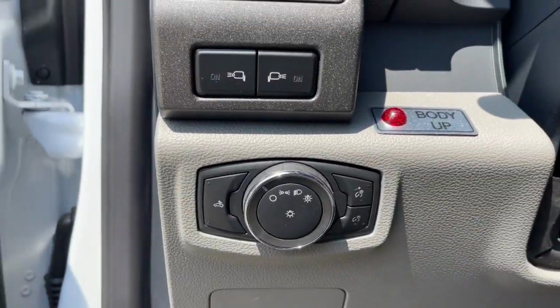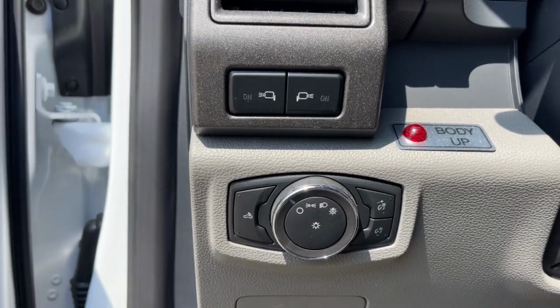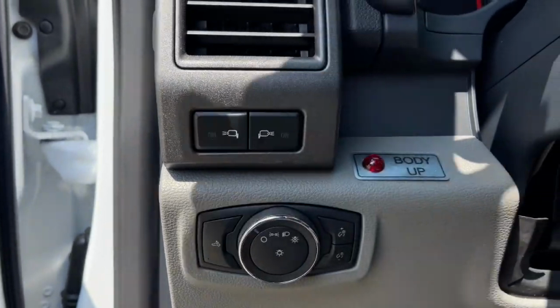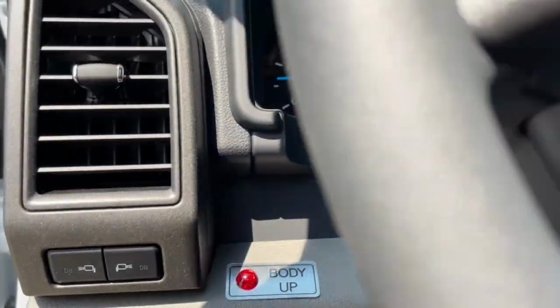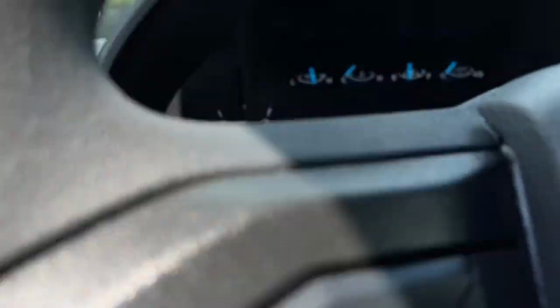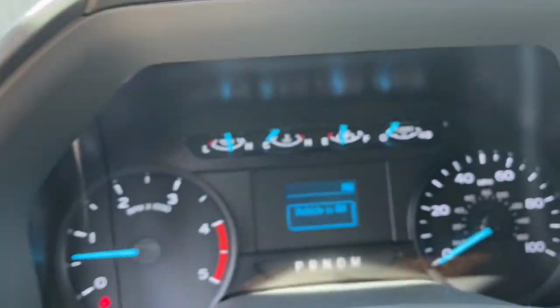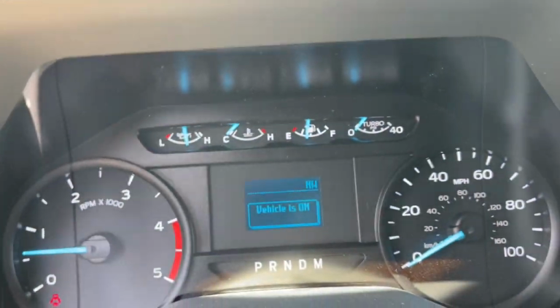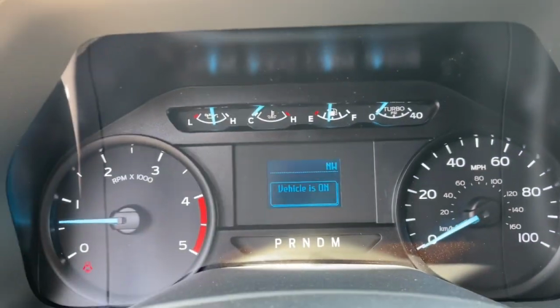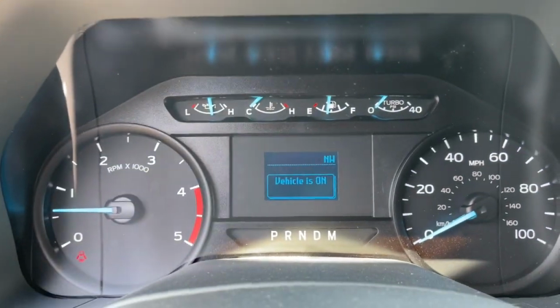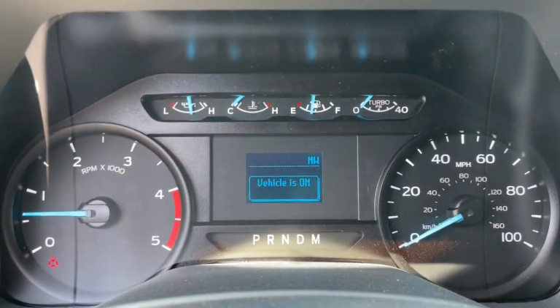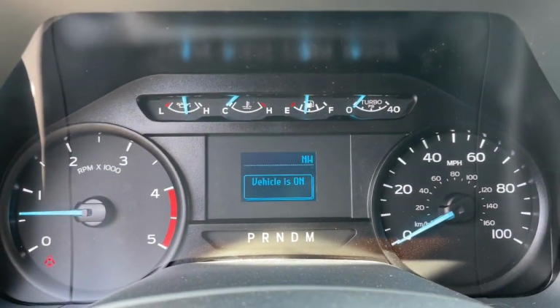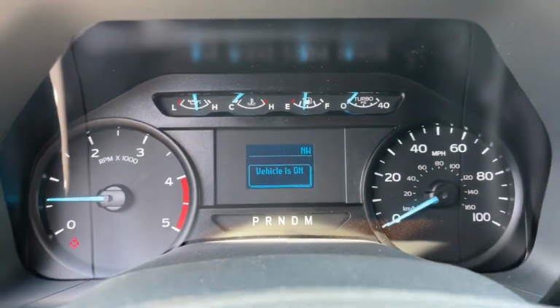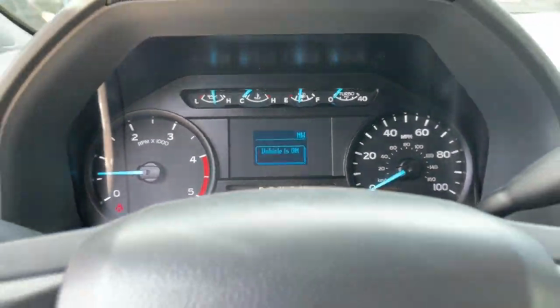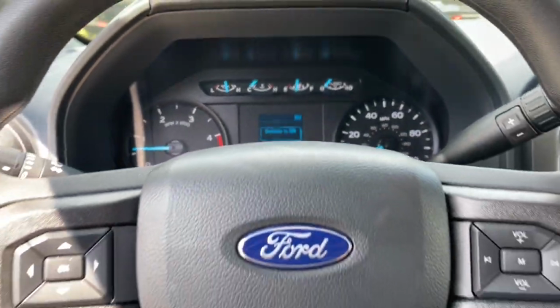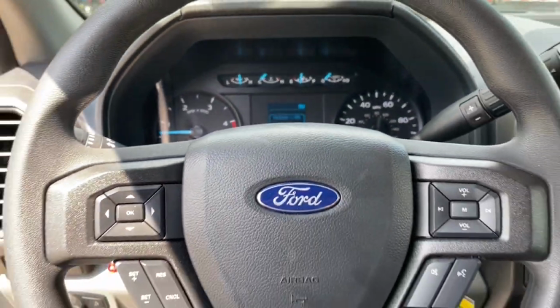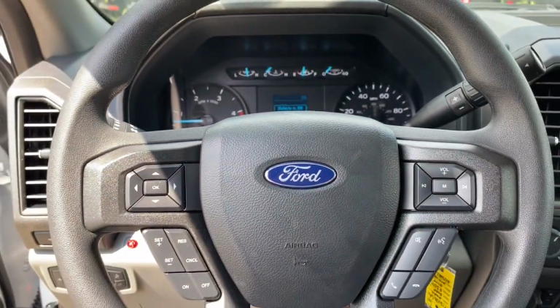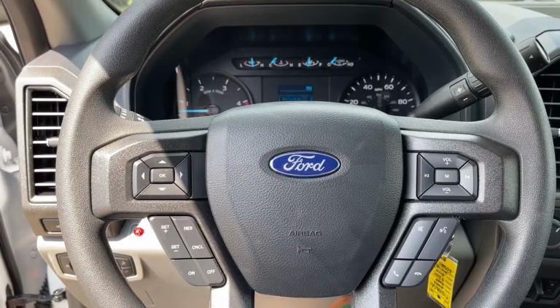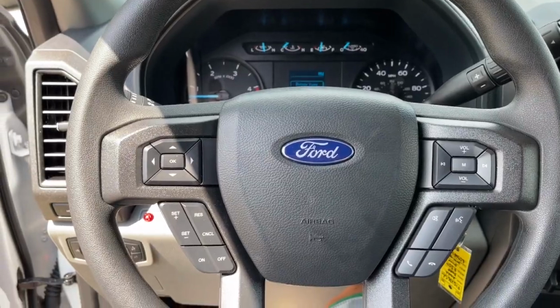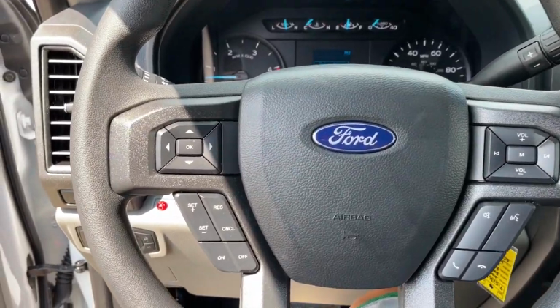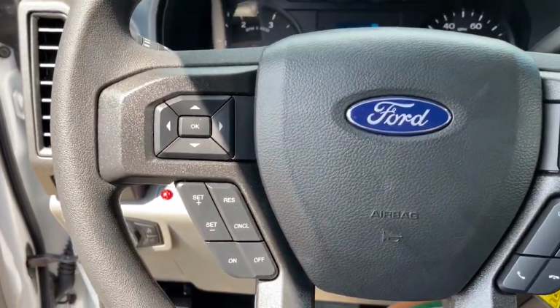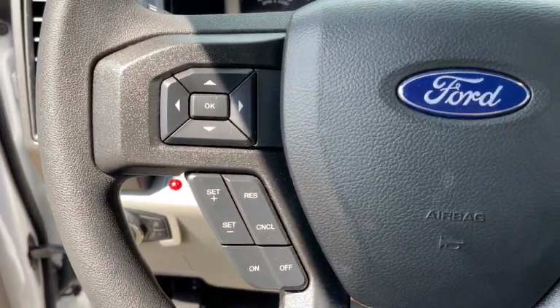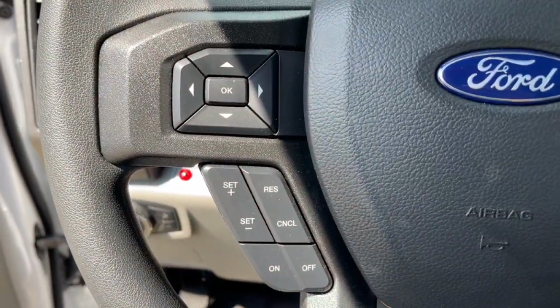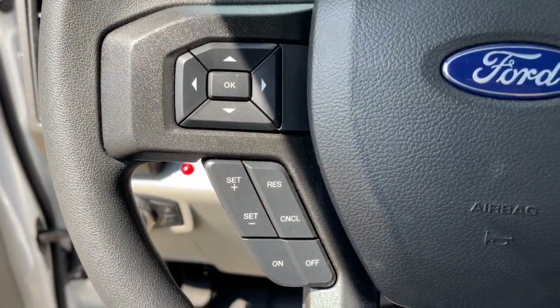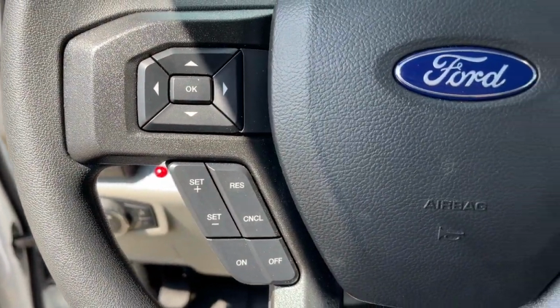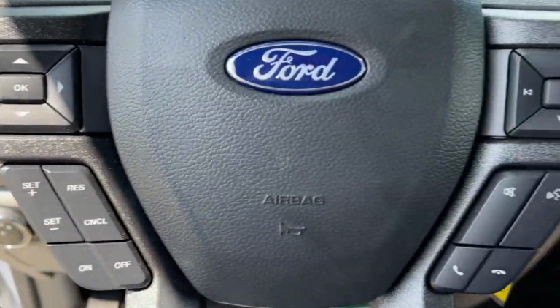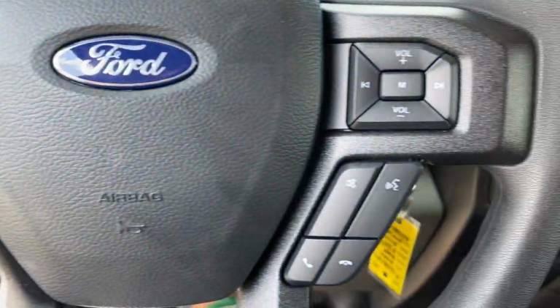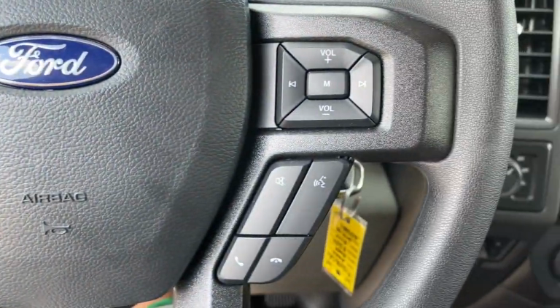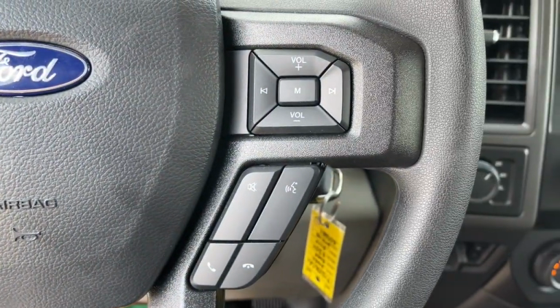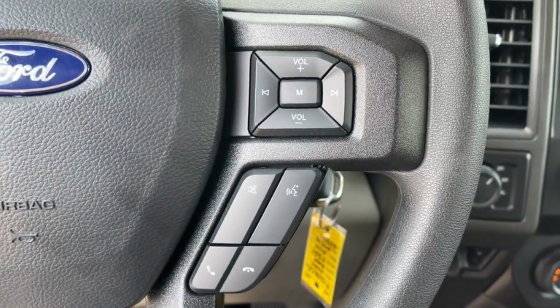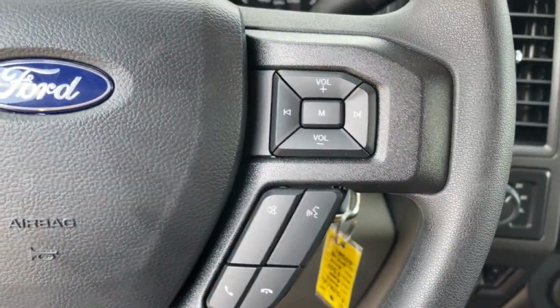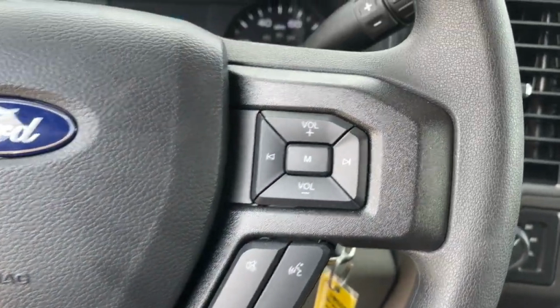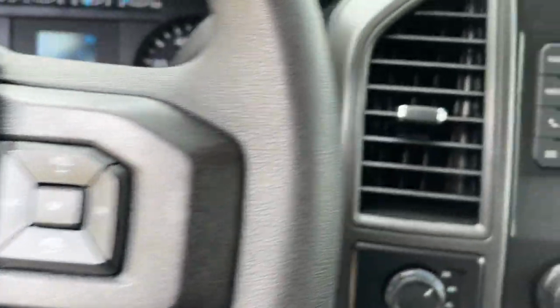These are just some of the great options this vehicle comes with: intermittent wipers, tire pressure monitoring system, trip computer, four-wheel disc brakes, and power steering.